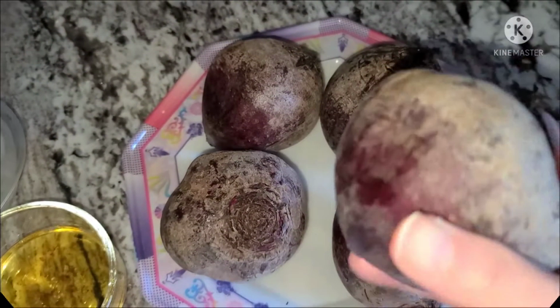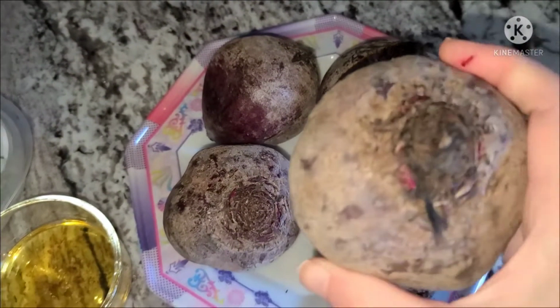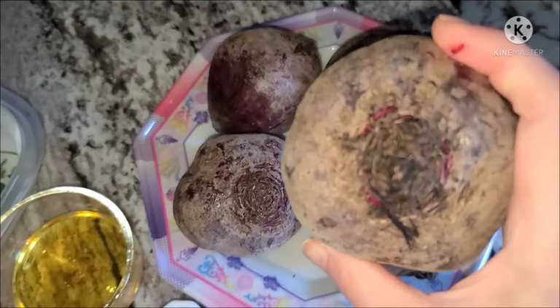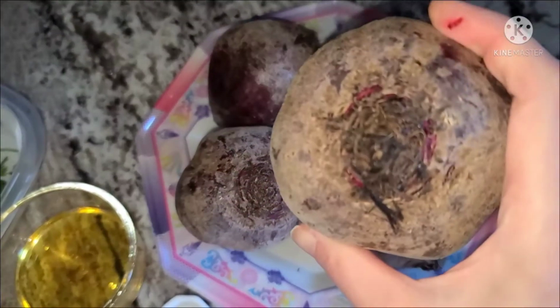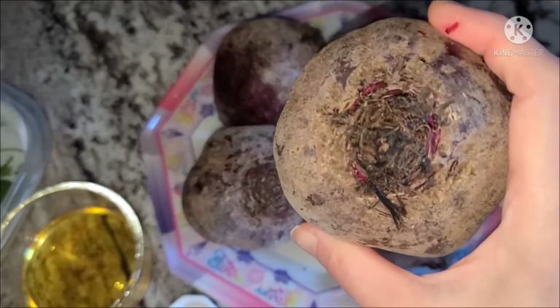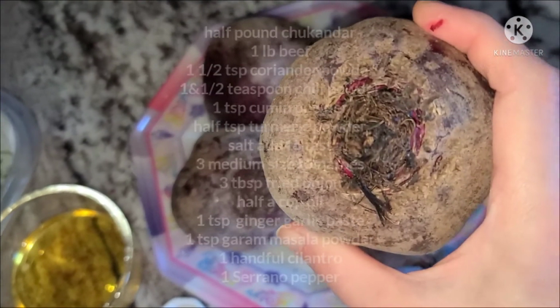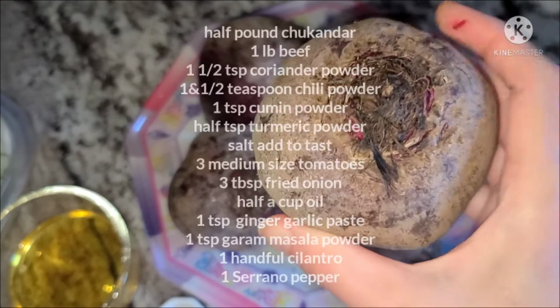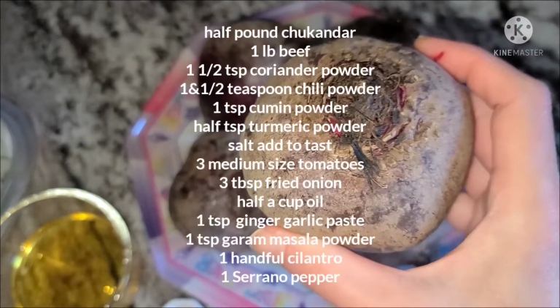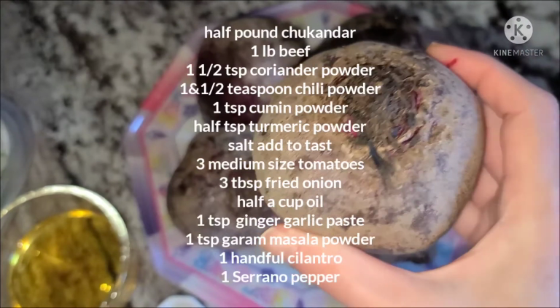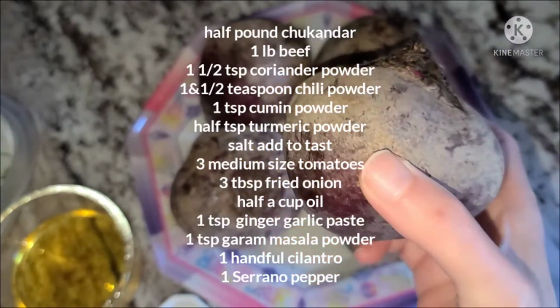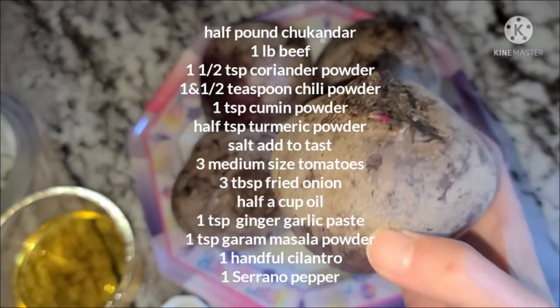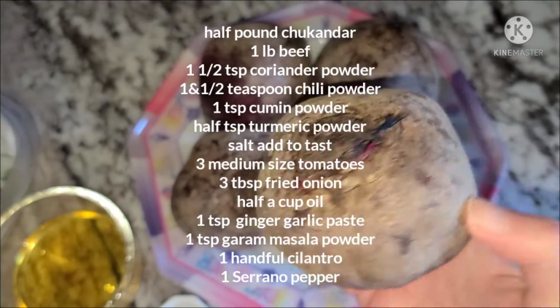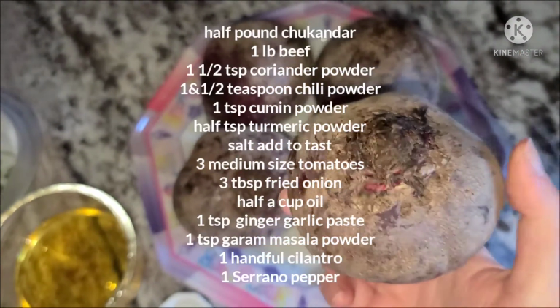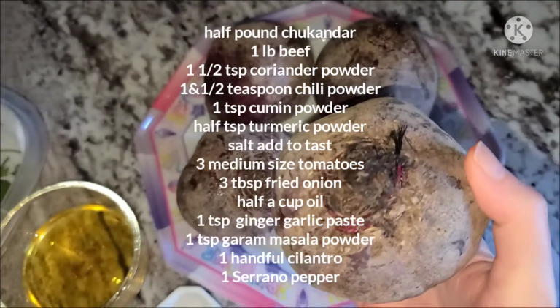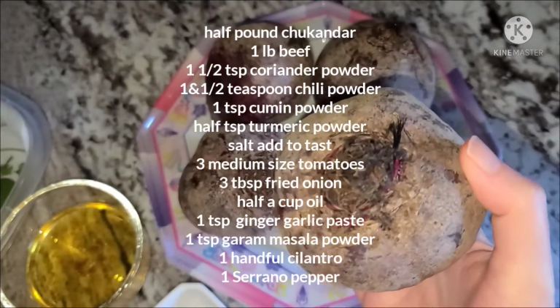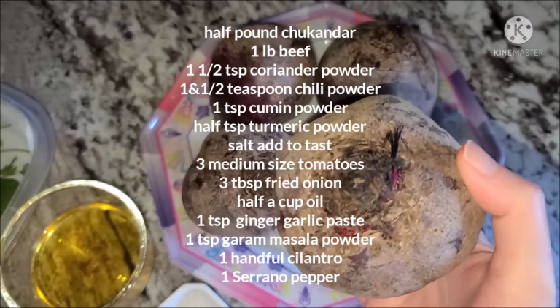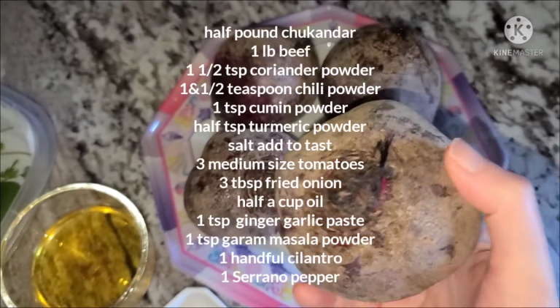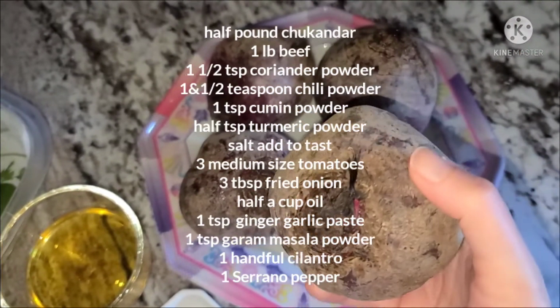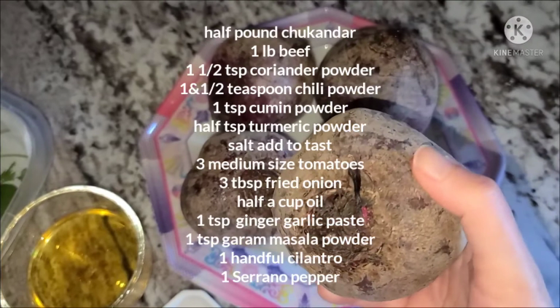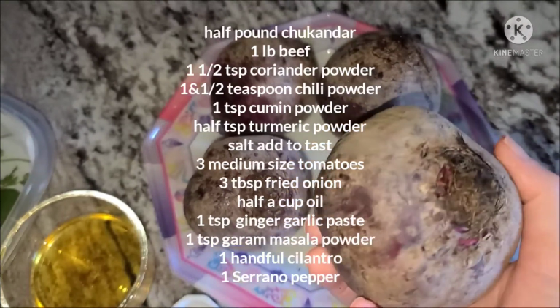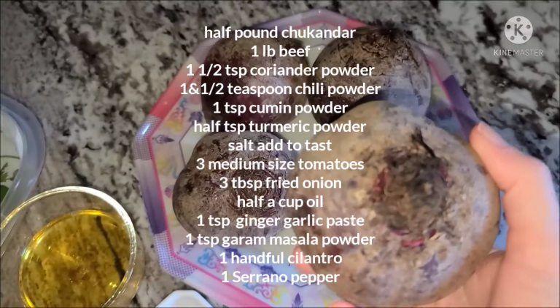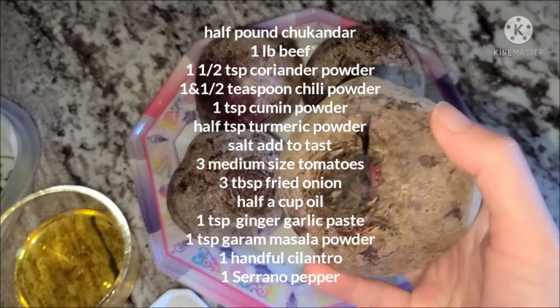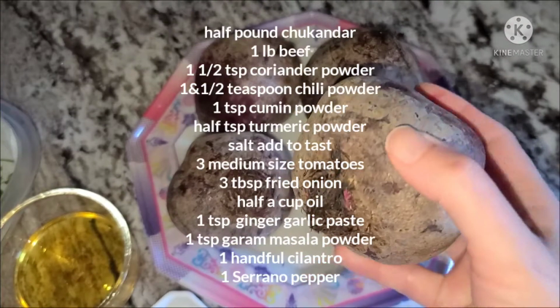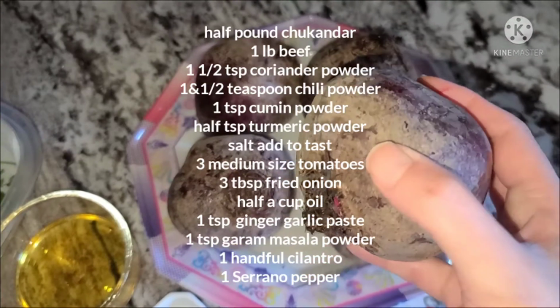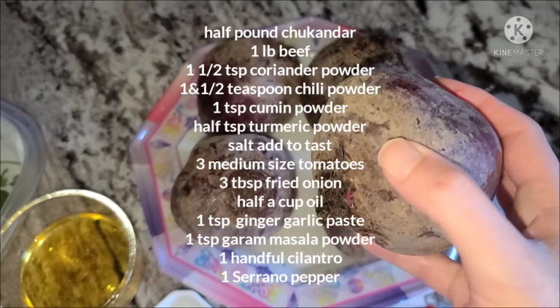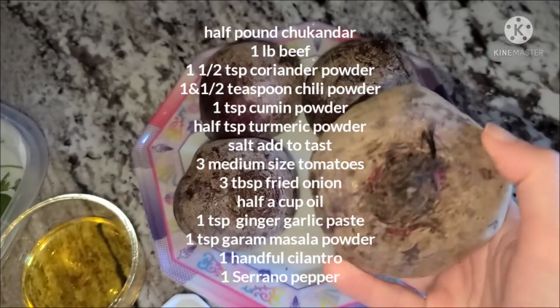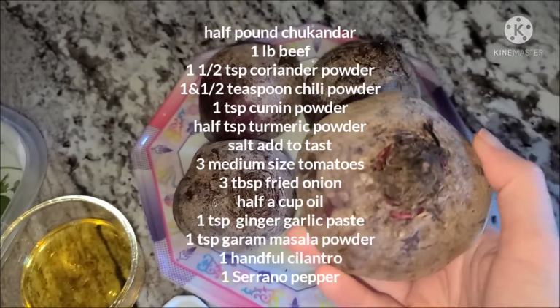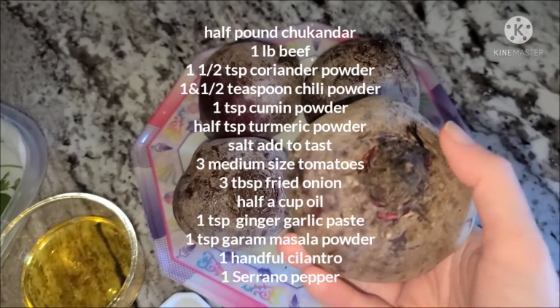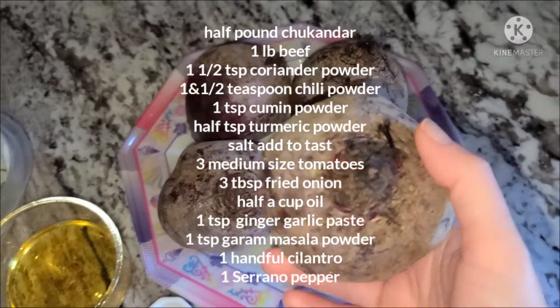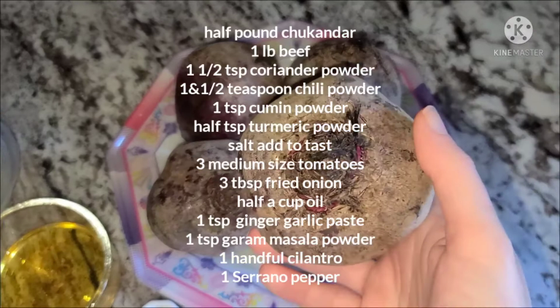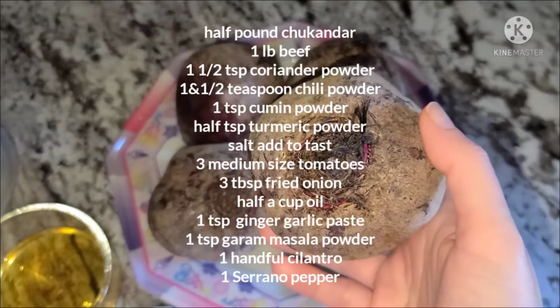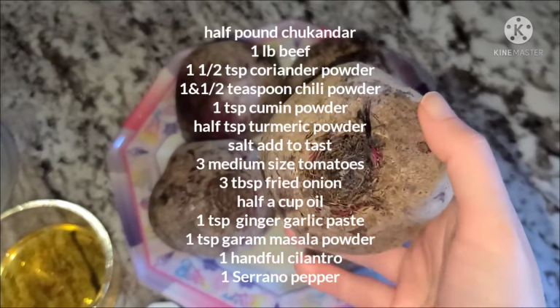We will cut it and chop it together. I will chop it in my chopper at home. You can do the same thing by hand. We also eat this food.